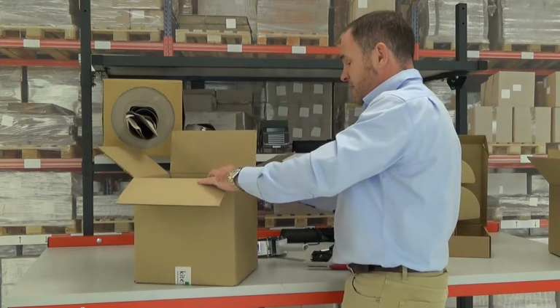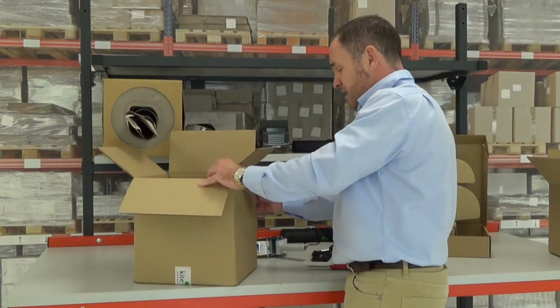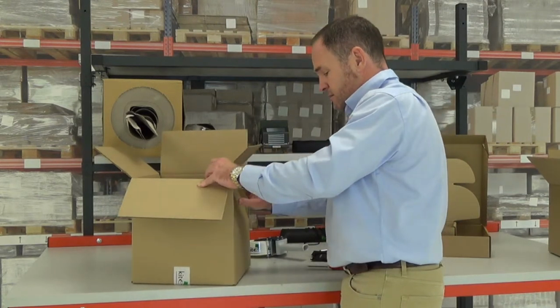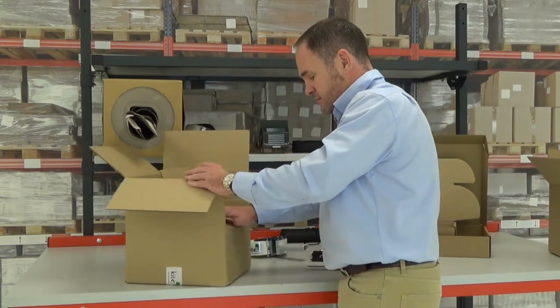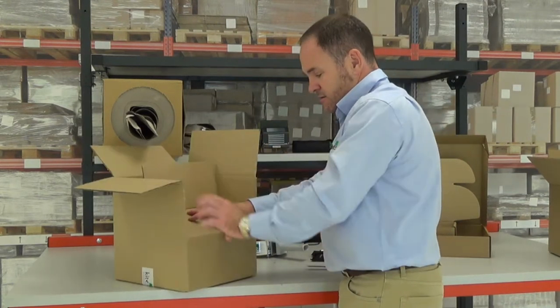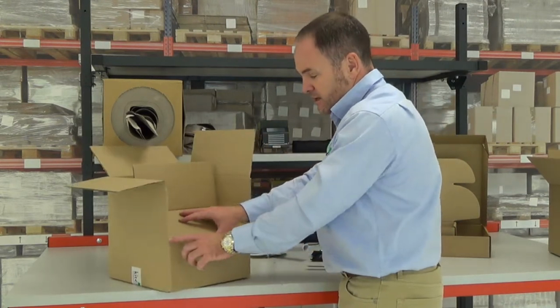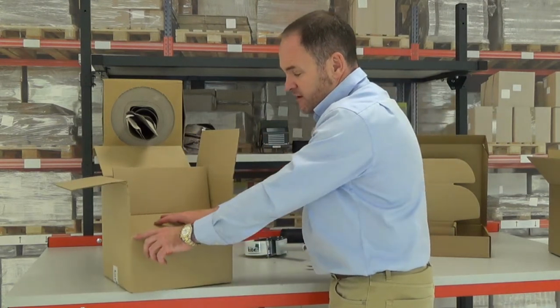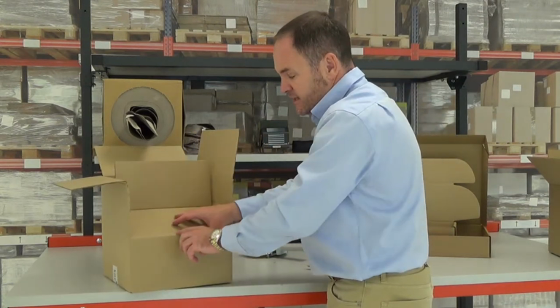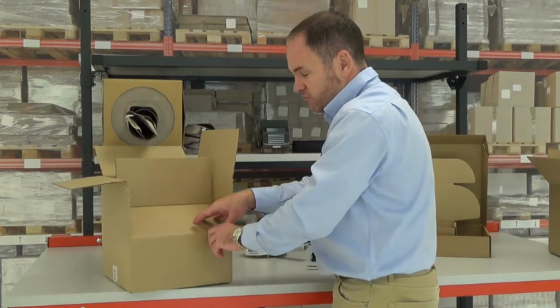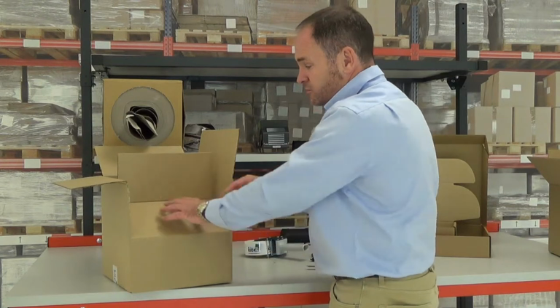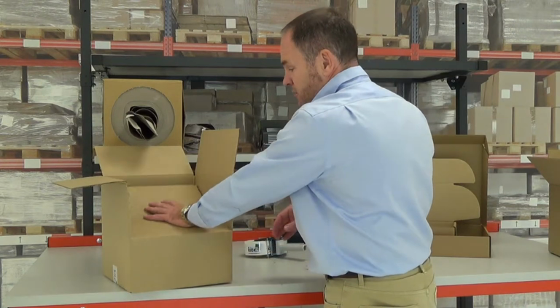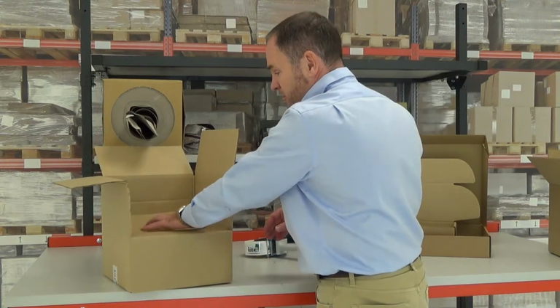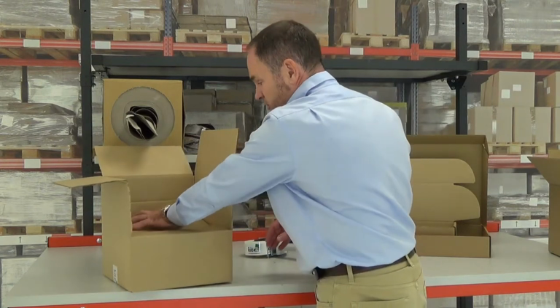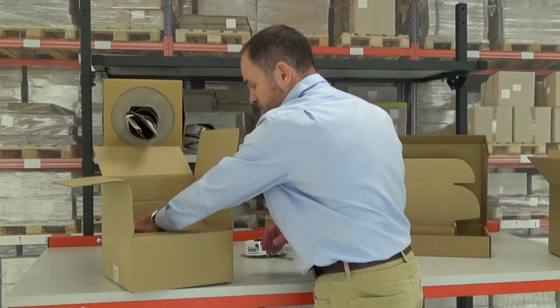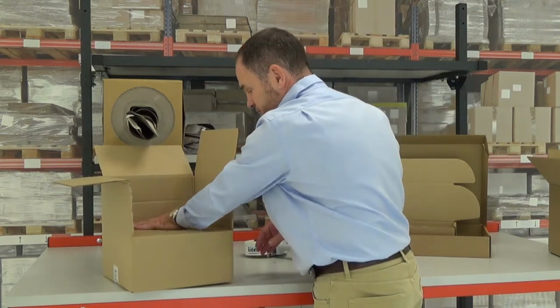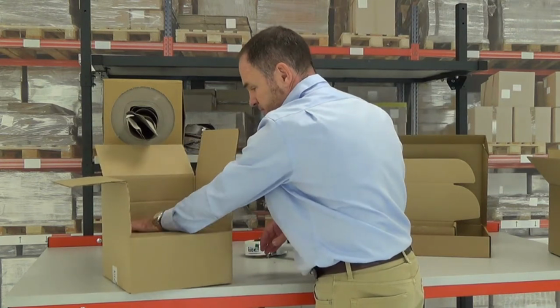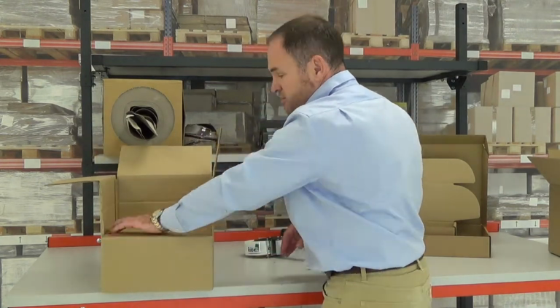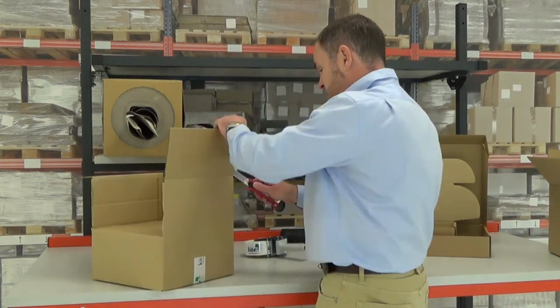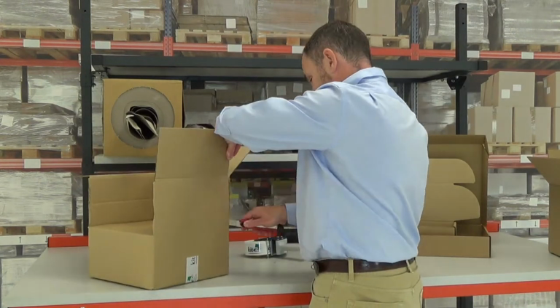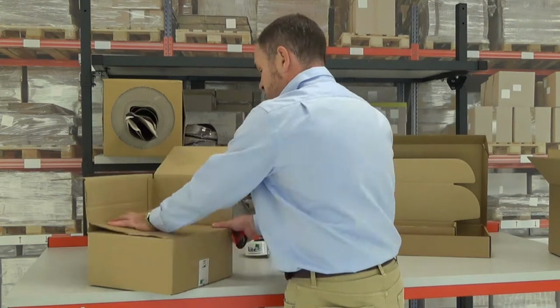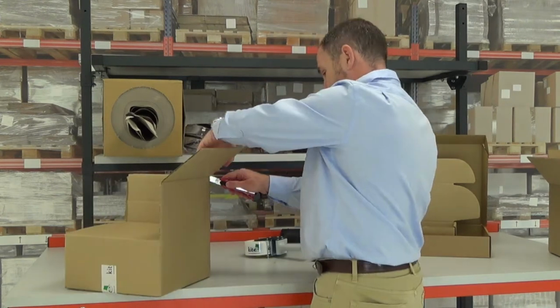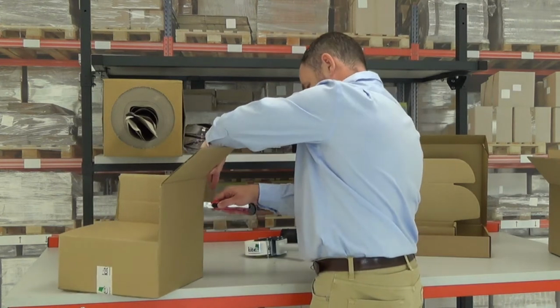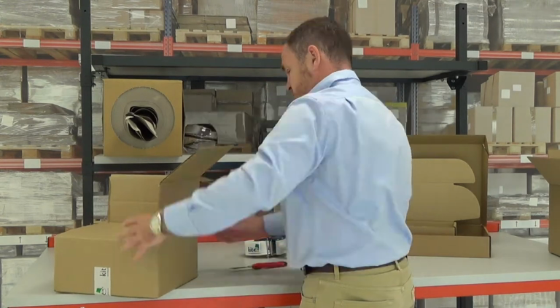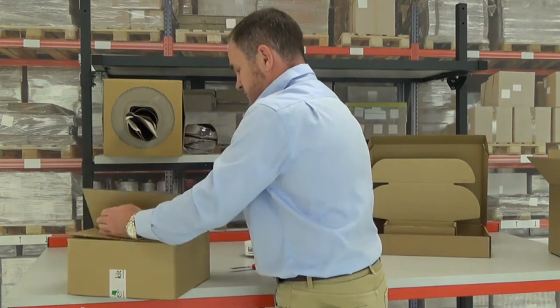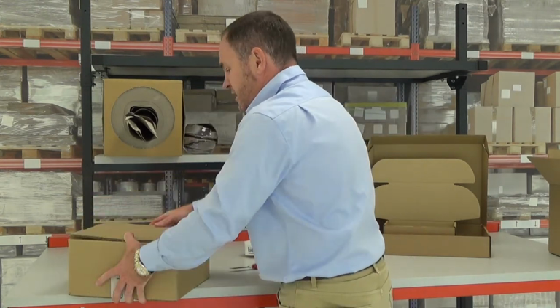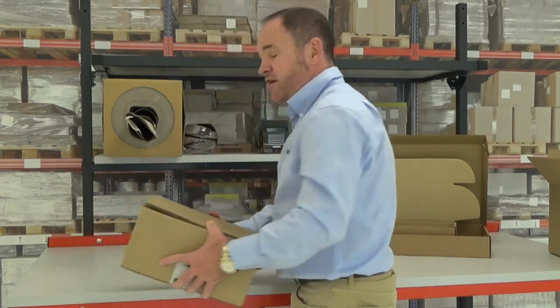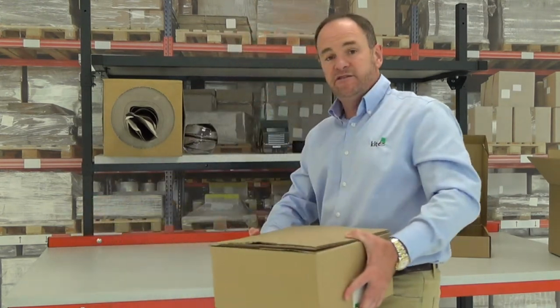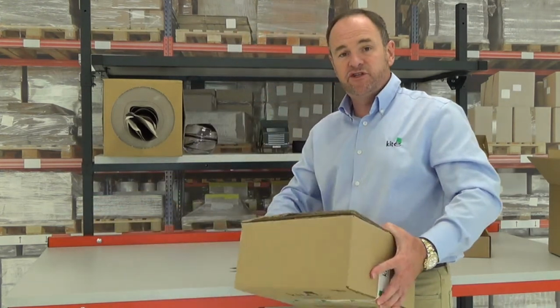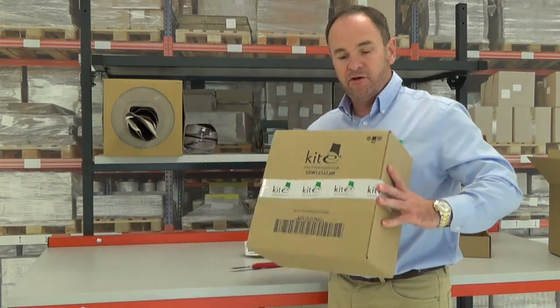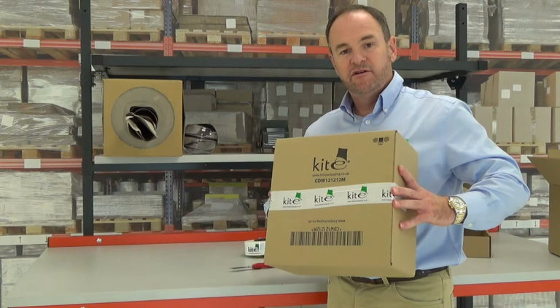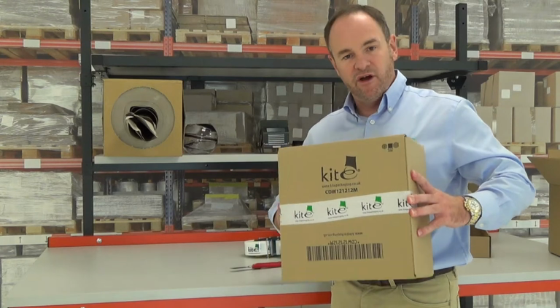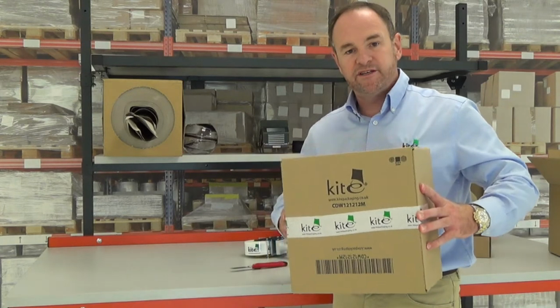And now you get a very neat fold where the box folds across, and we have a very neat, very strong box with no waste.